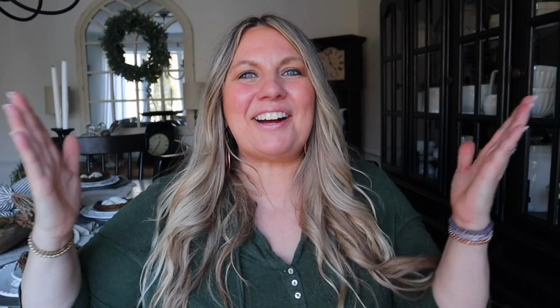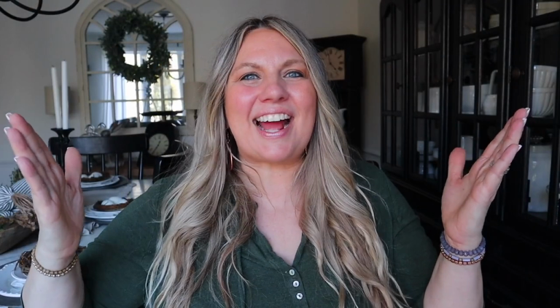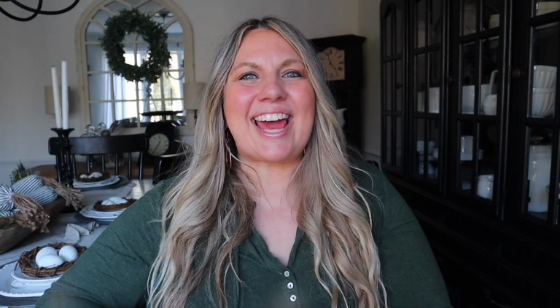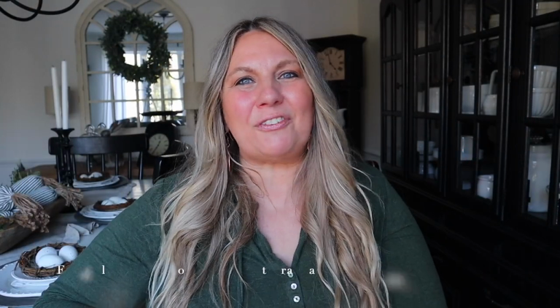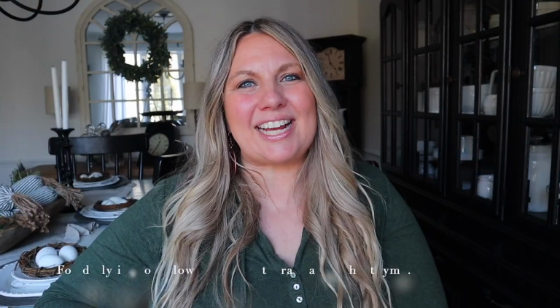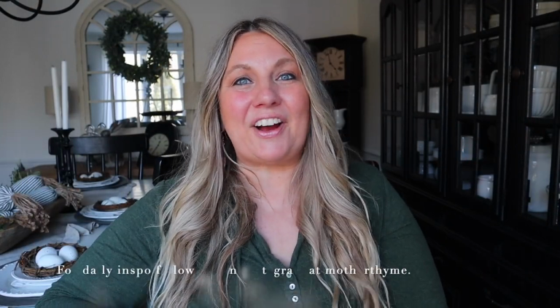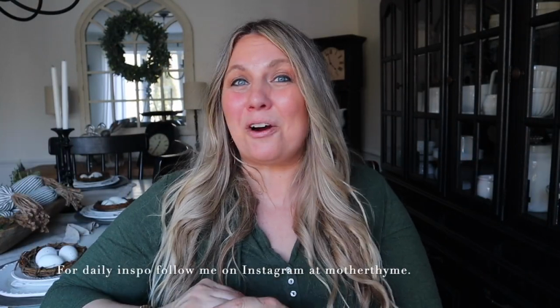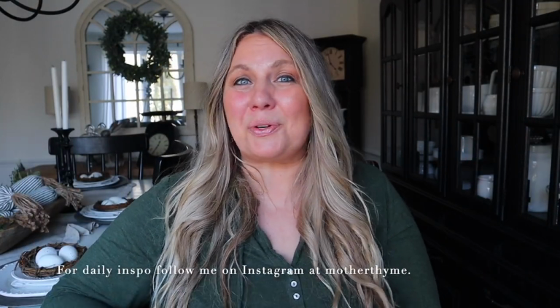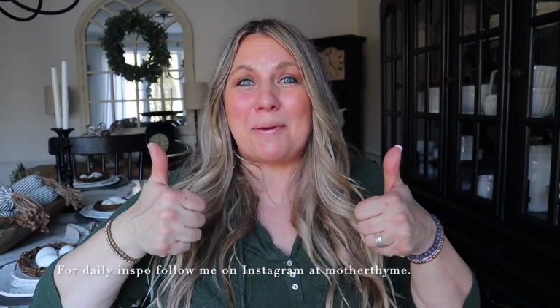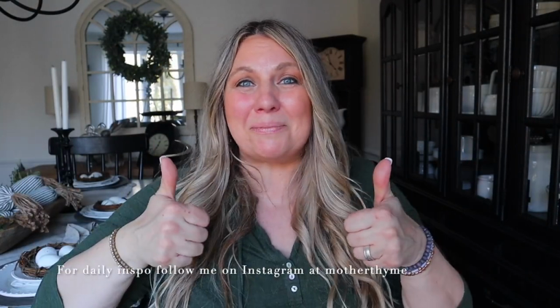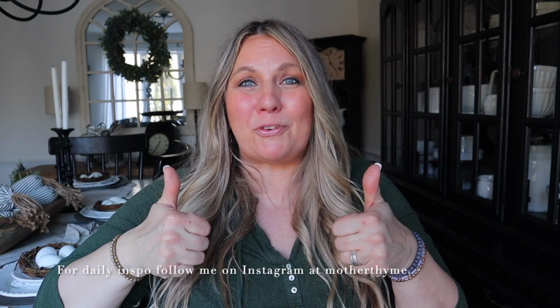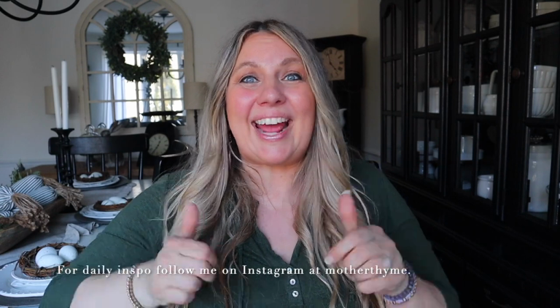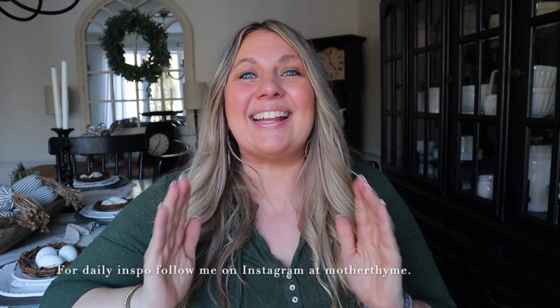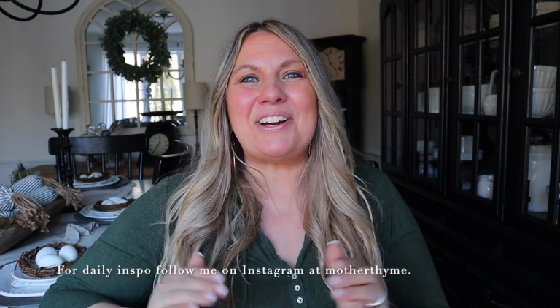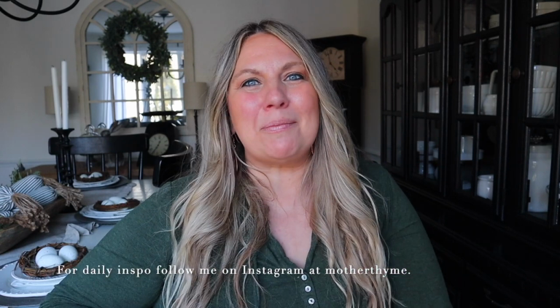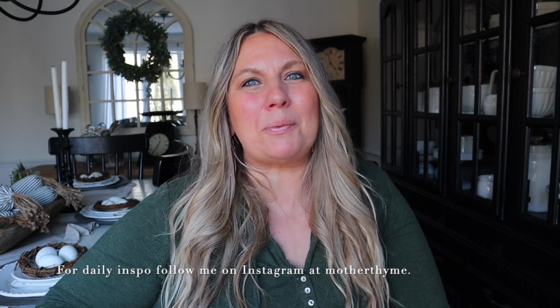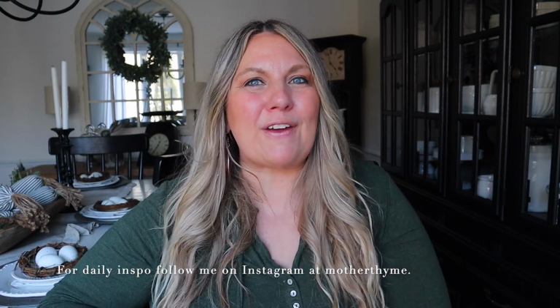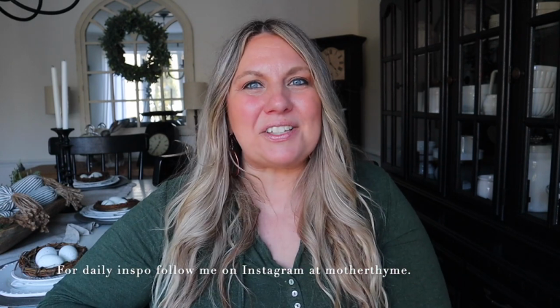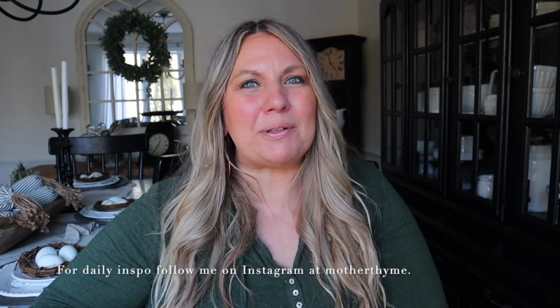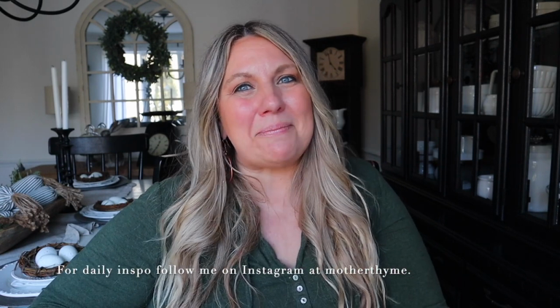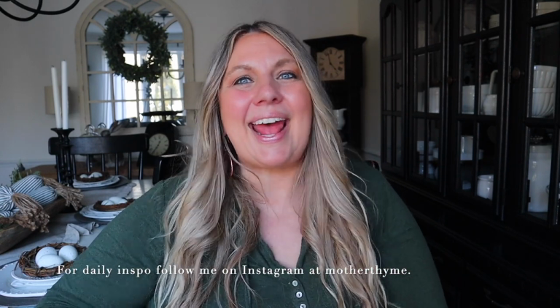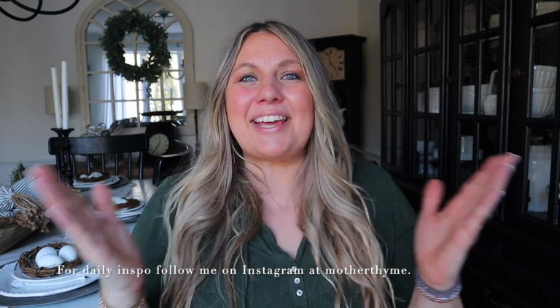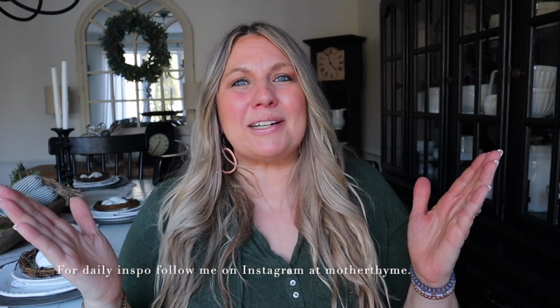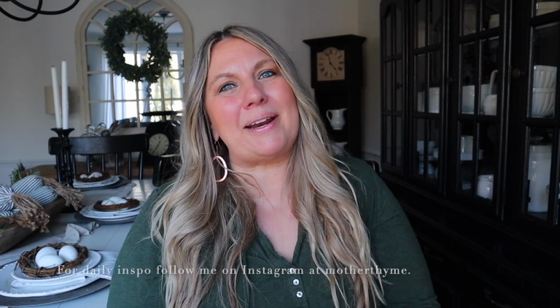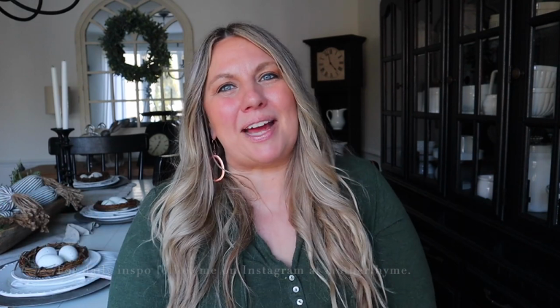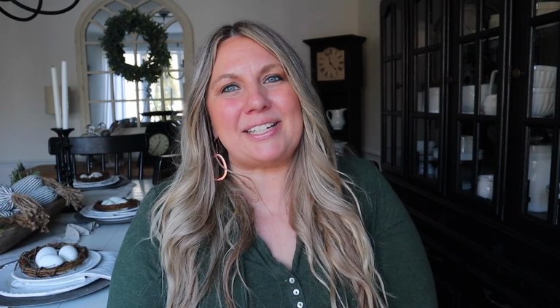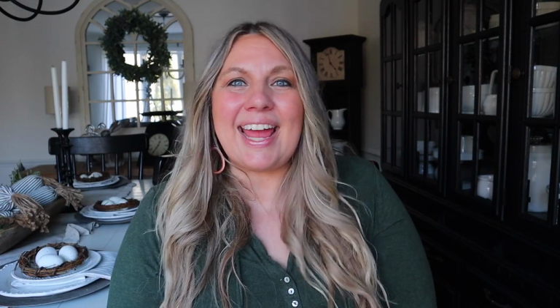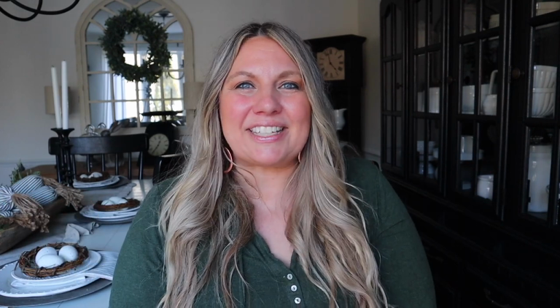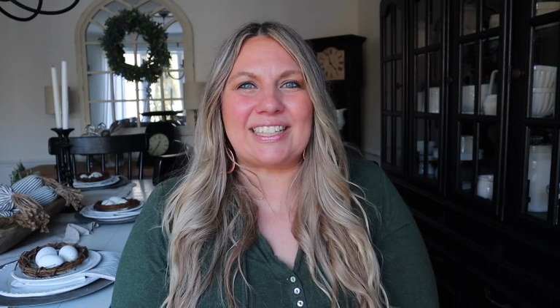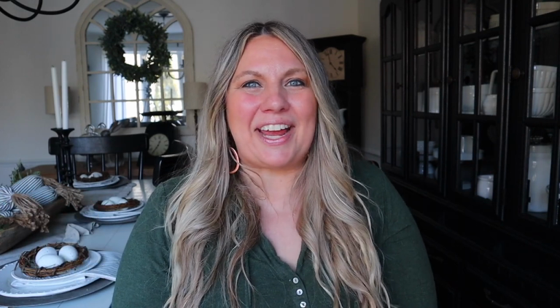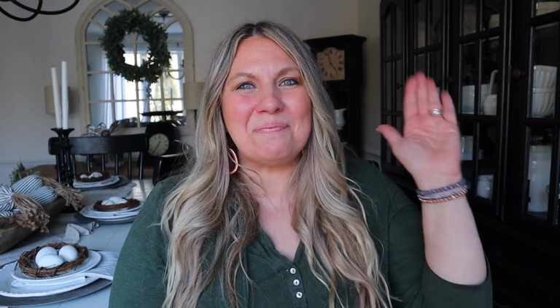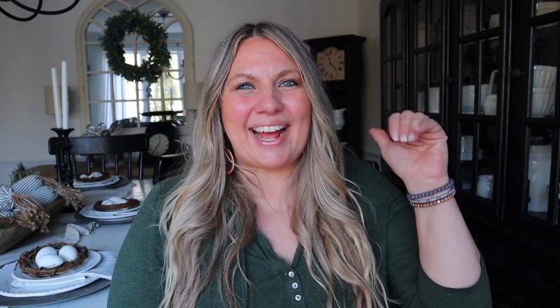Alright you guys, that is all for today's video. I hope you enjoyed it — give me a big thumbs up if you did and let me know in the comments below what your favorite Easter treat was. Thank you so much for spending some time with me today and I'll see you all in the next video. Bye guys!